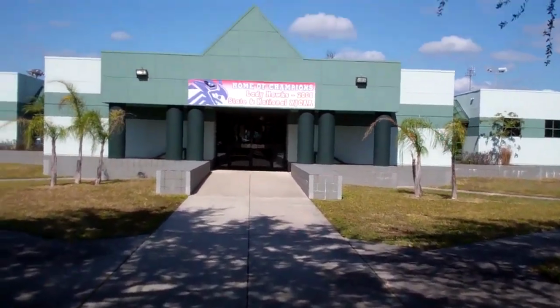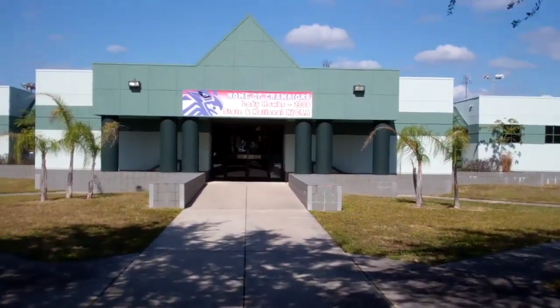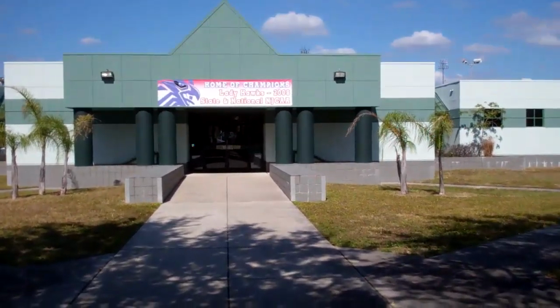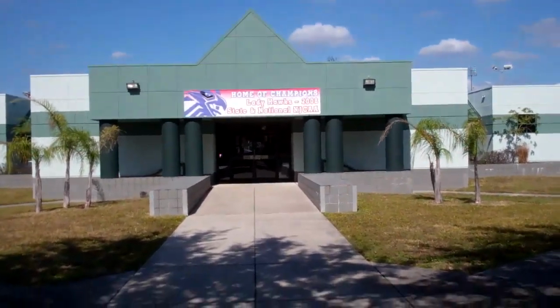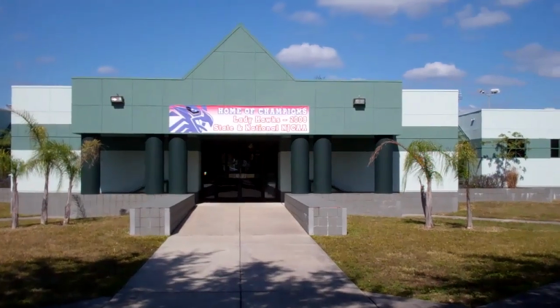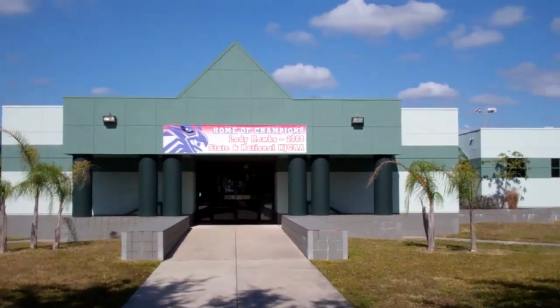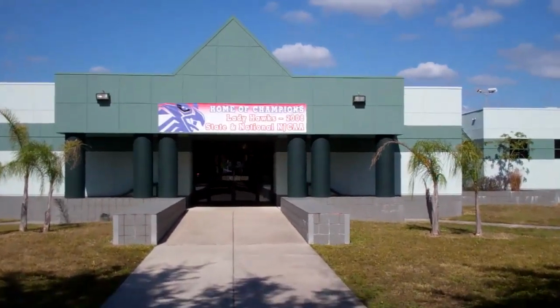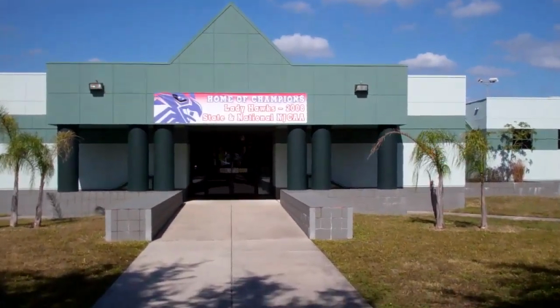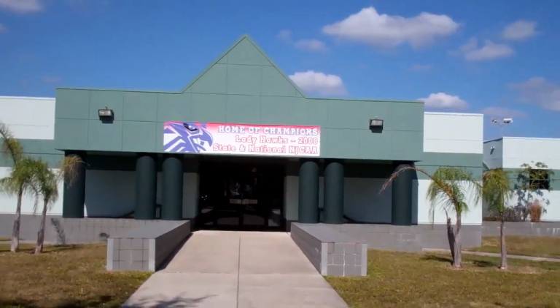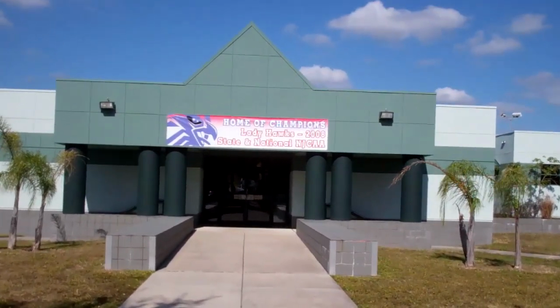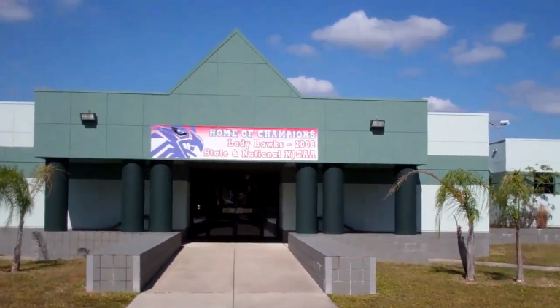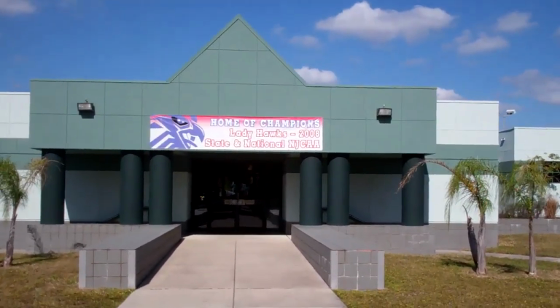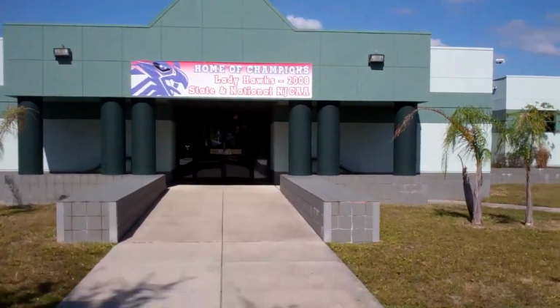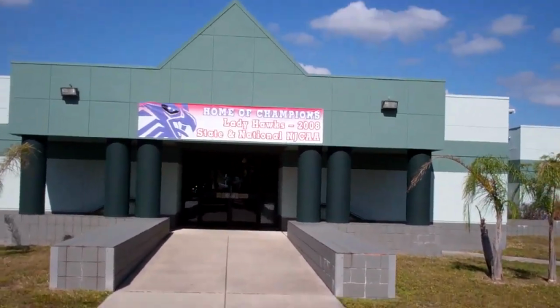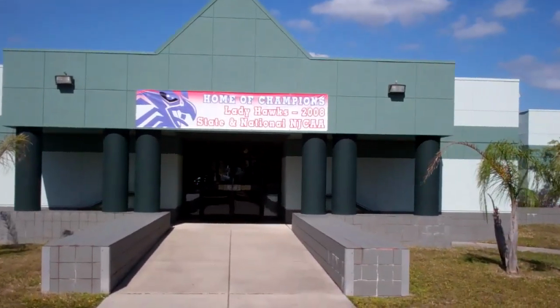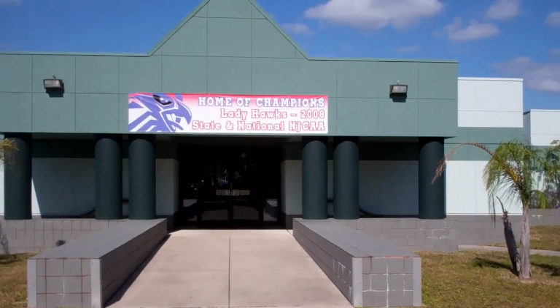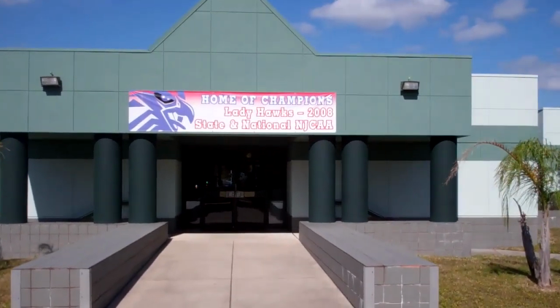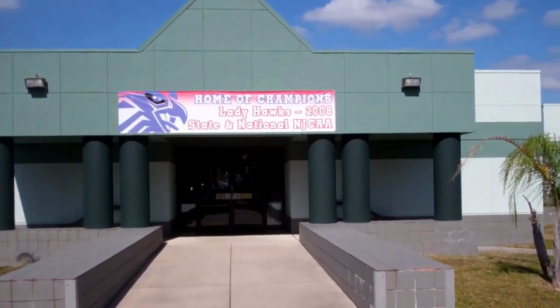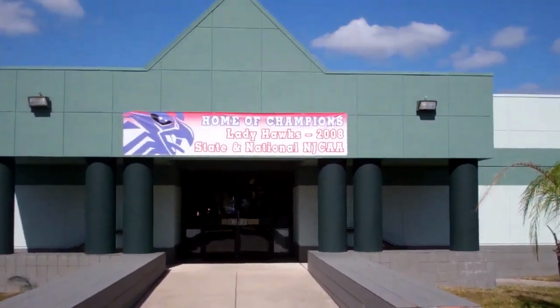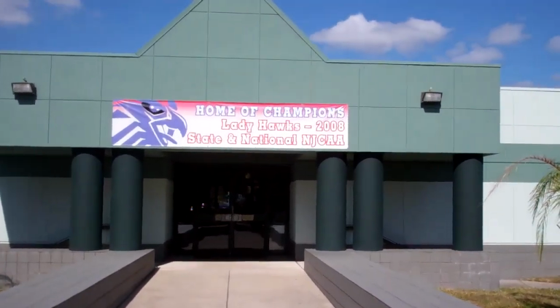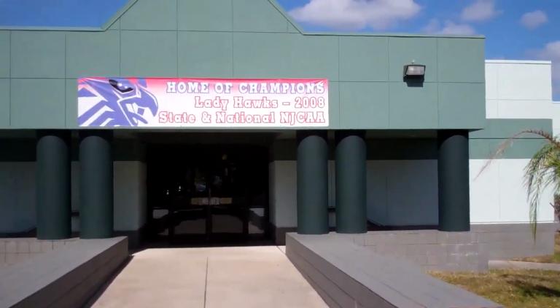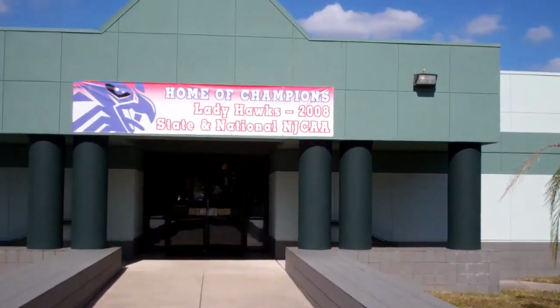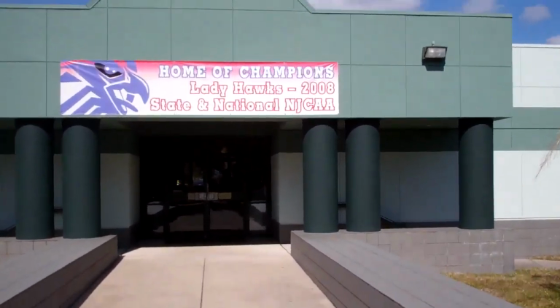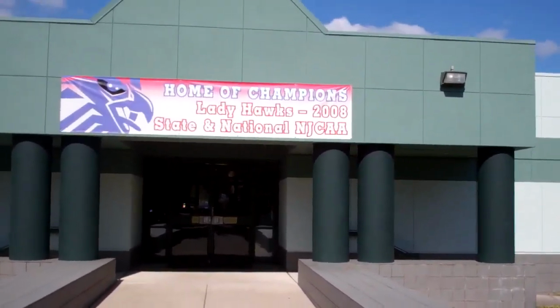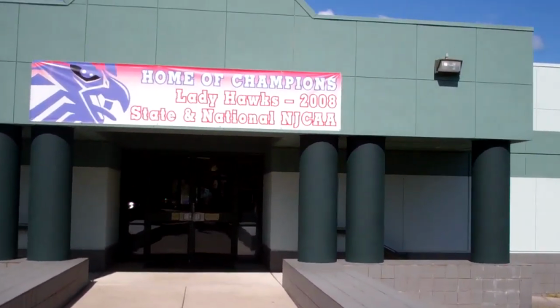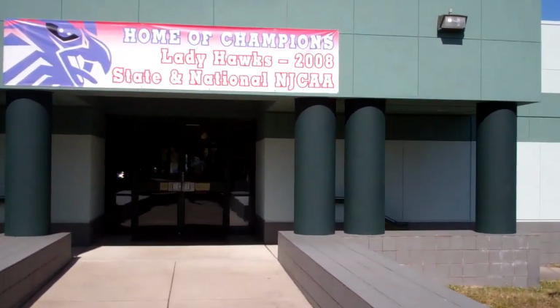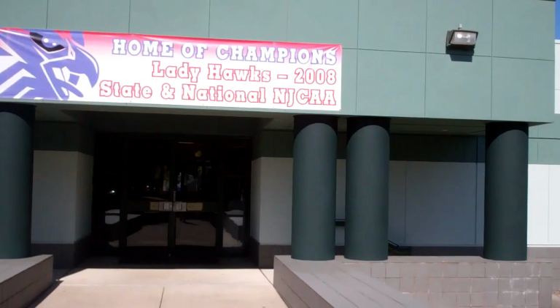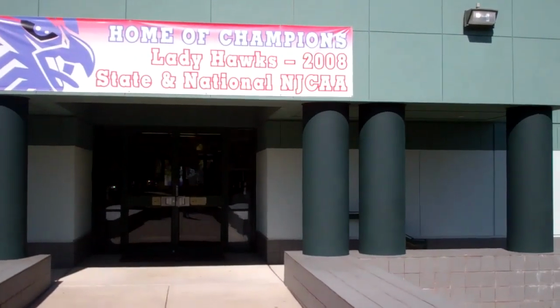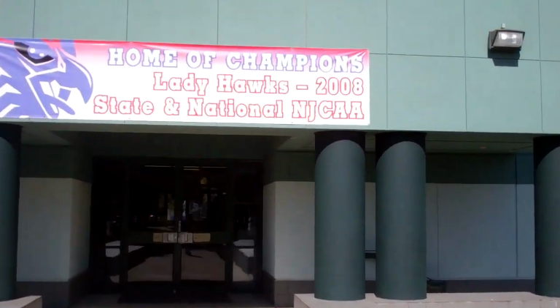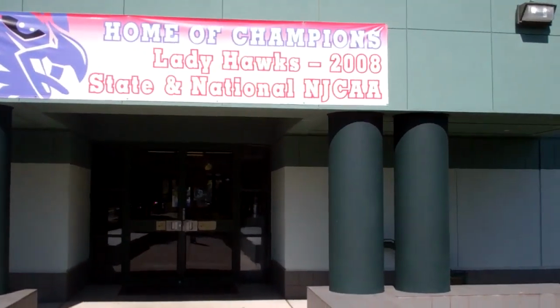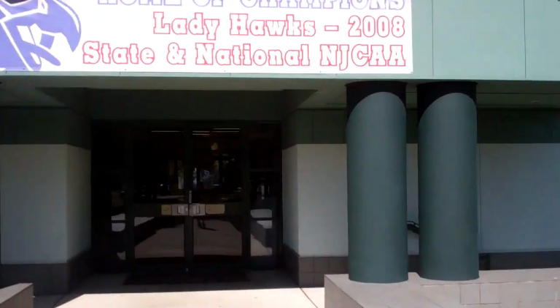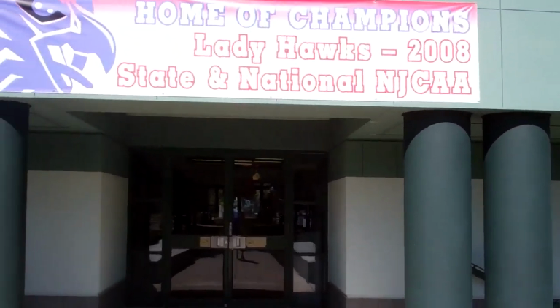Walking up, you'll see the home of champions — Lady Hawks, 2008 state champions and national champions for the National Junior College Association.